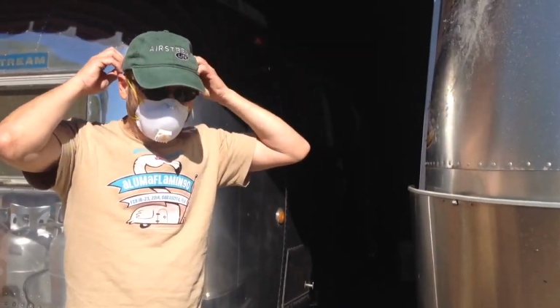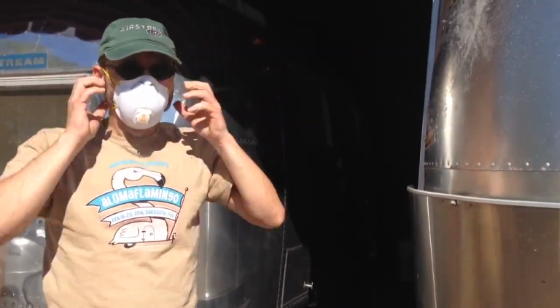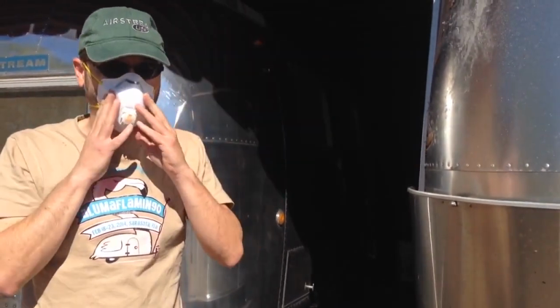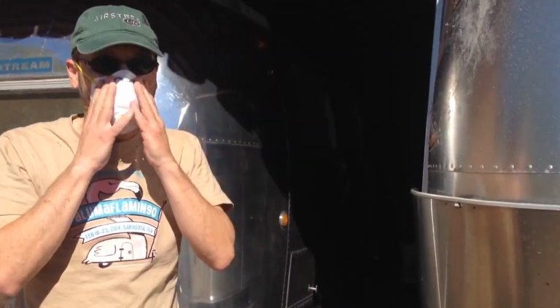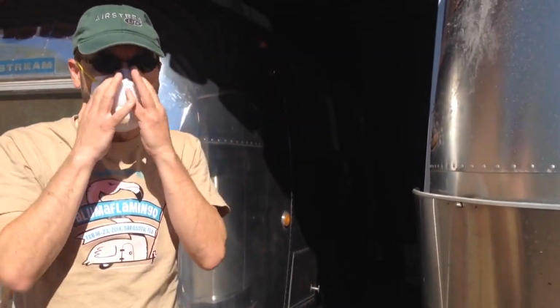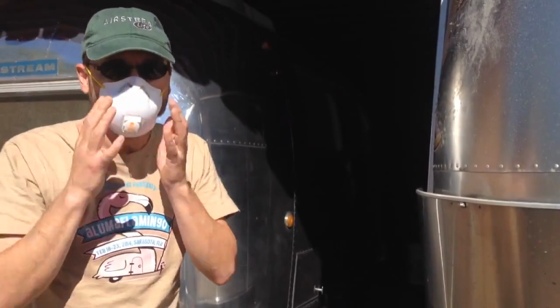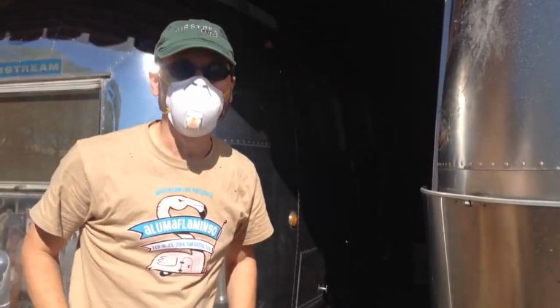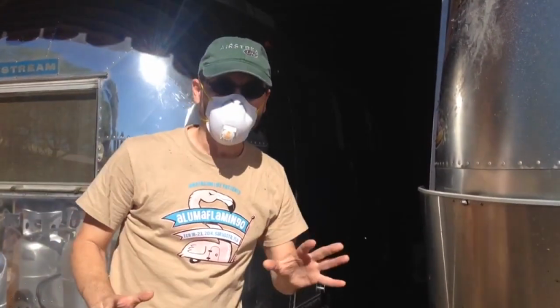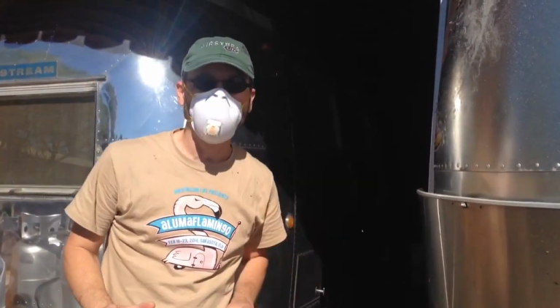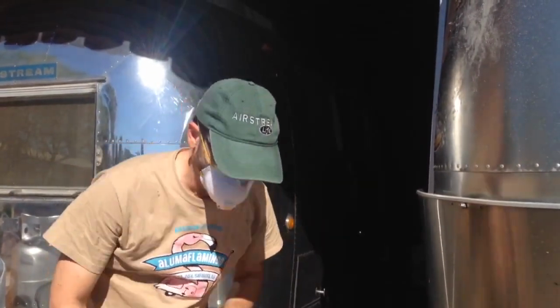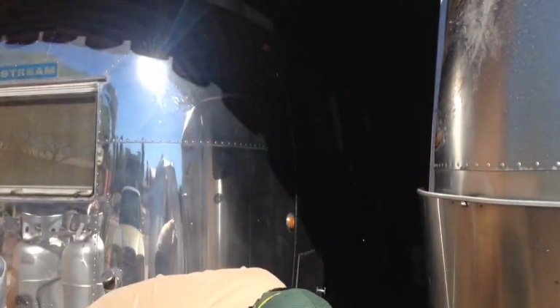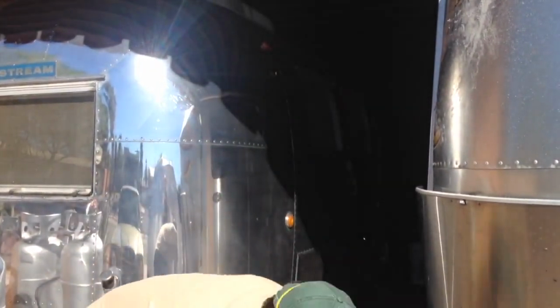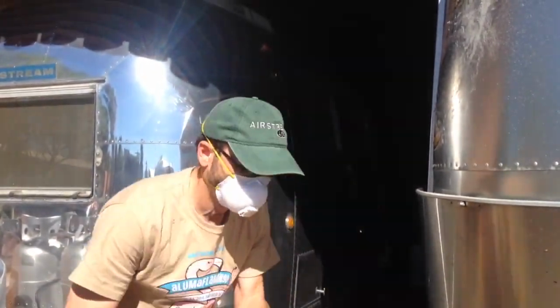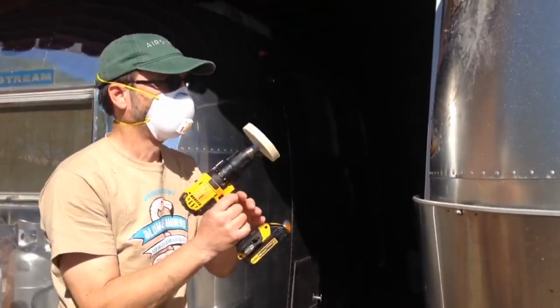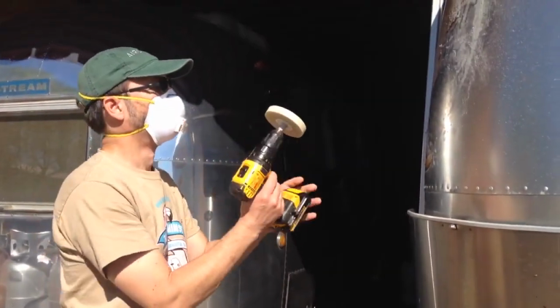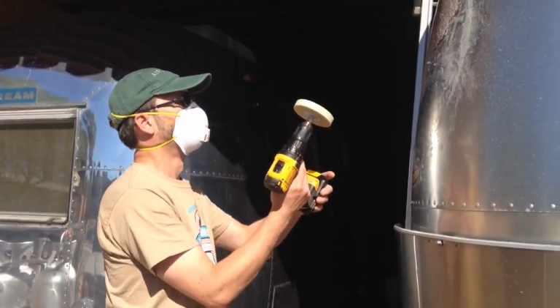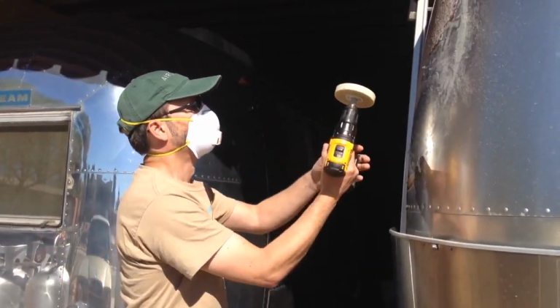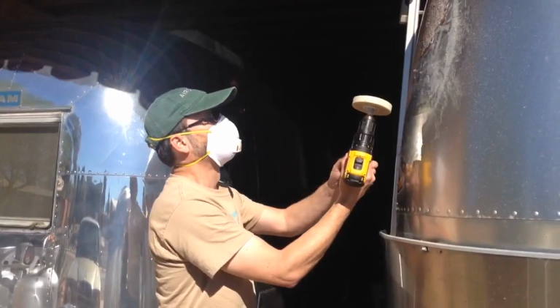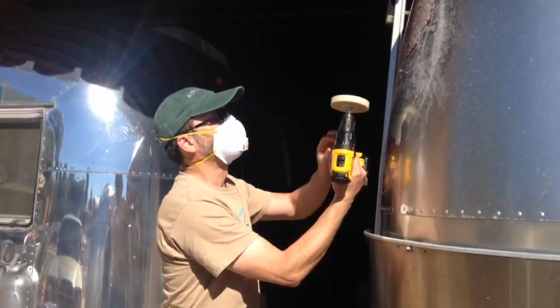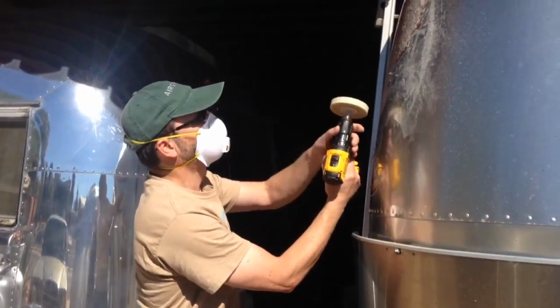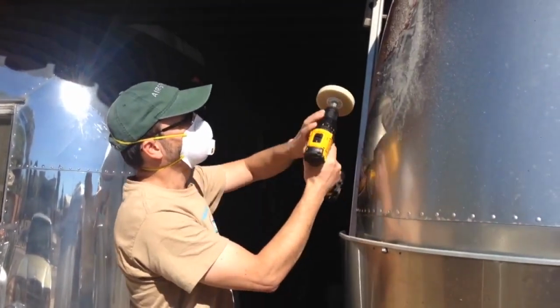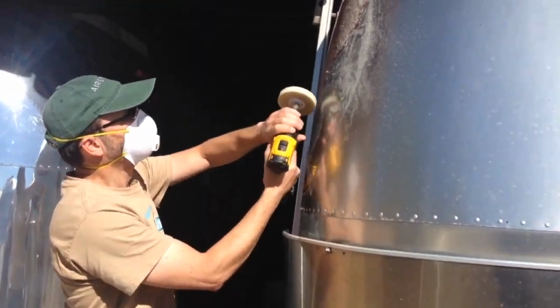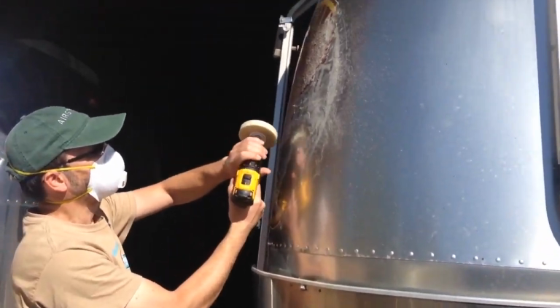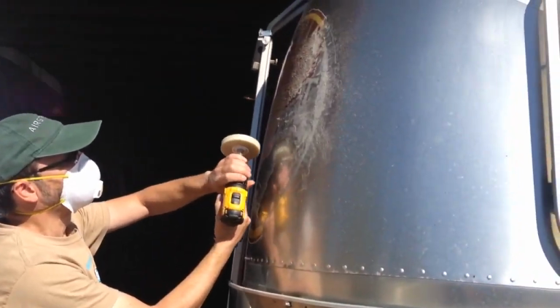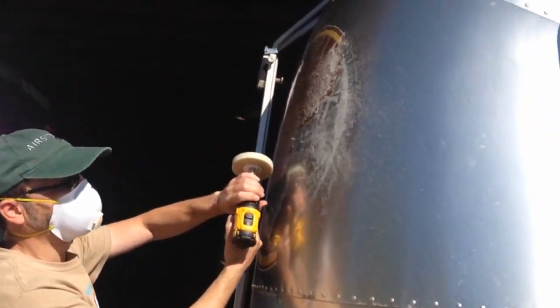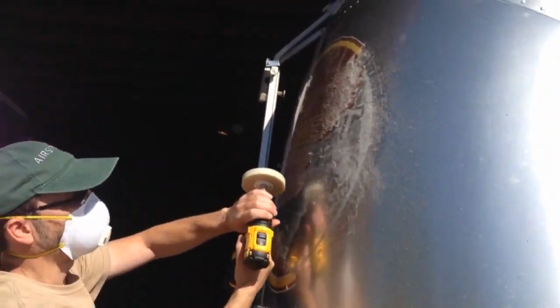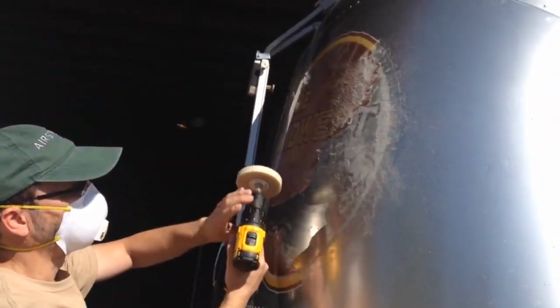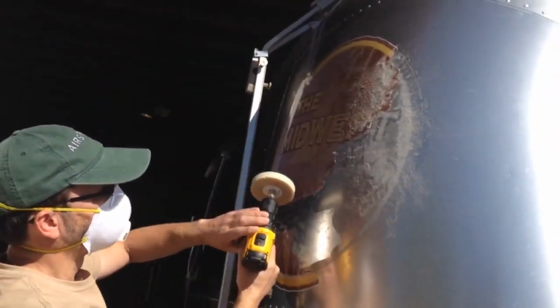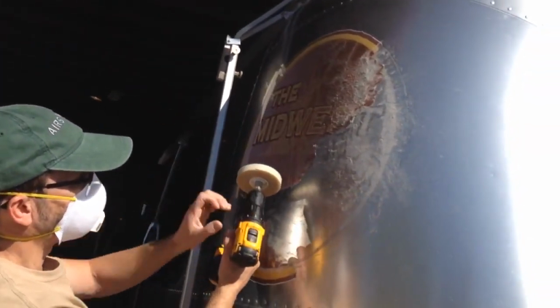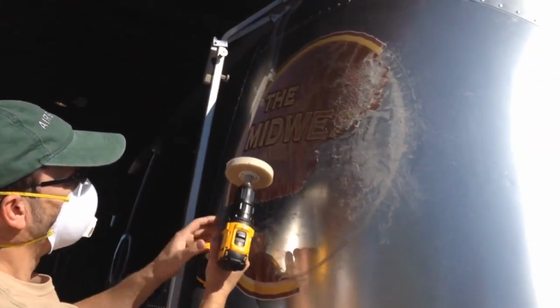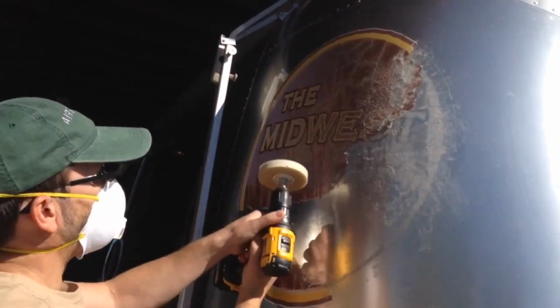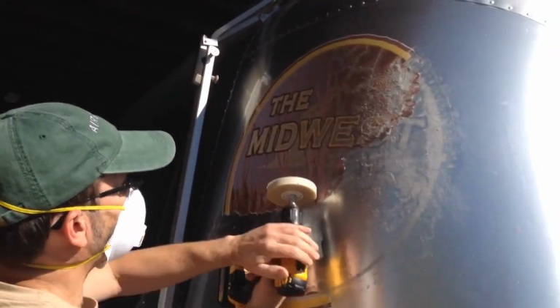Definitely recommend a face mask, because you're going to create a lot of nasty dust when you do this. Basically, you just have to hold the drill and put a light pressure in there, and run it at medium RPMs.